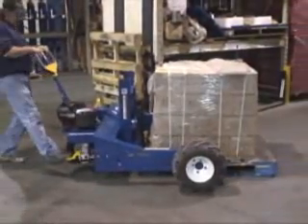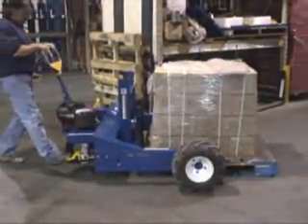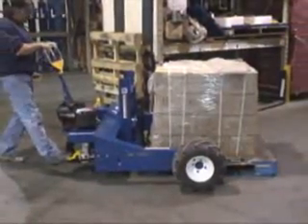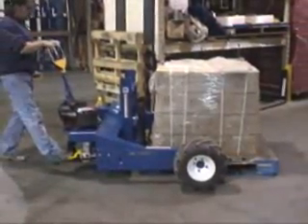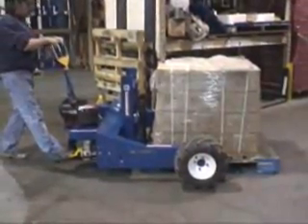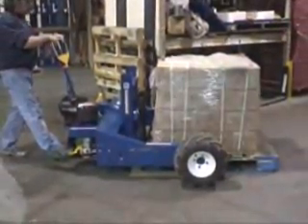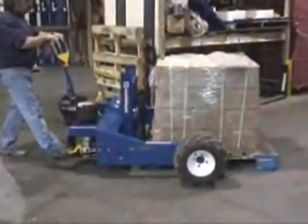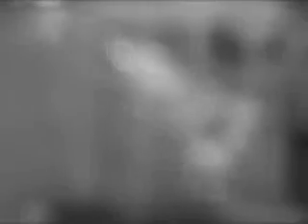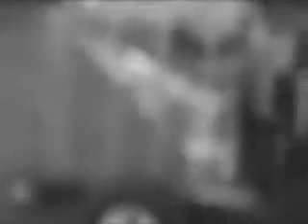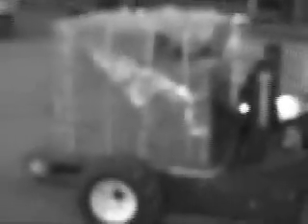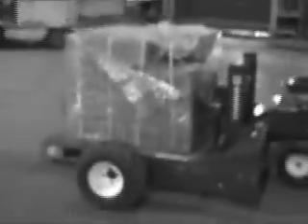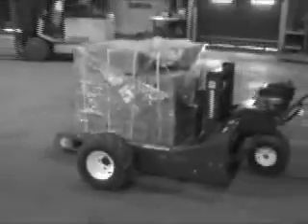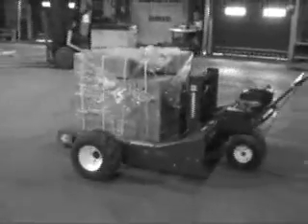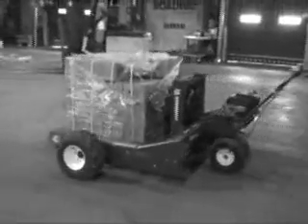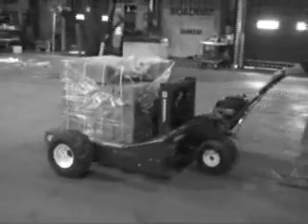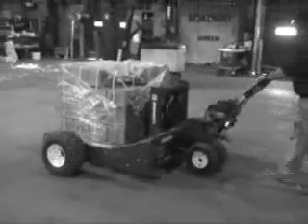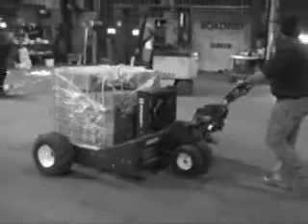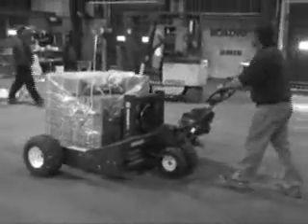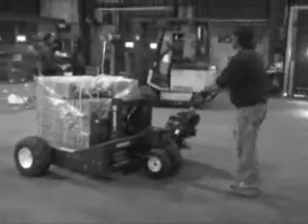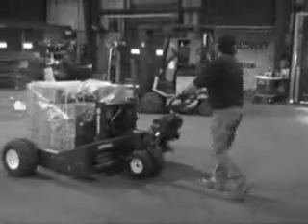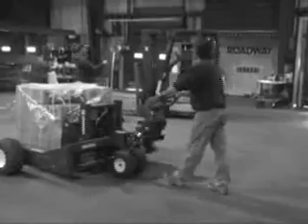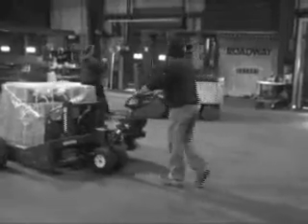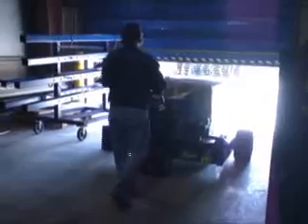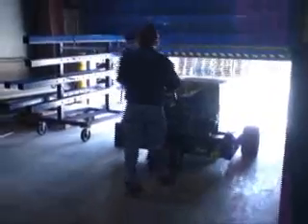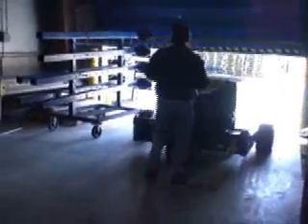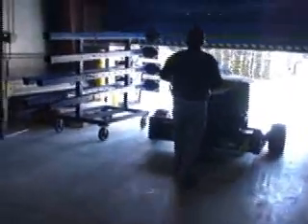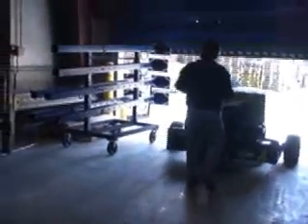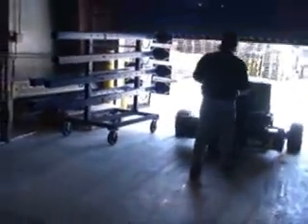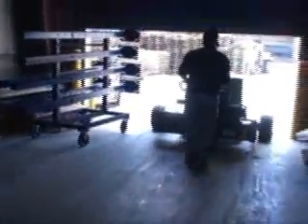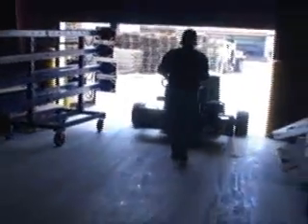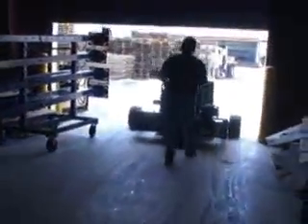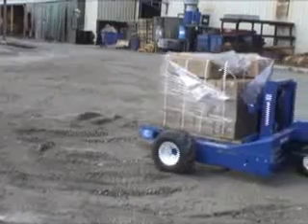With the All-T GPT series trucks, there's no pushing or pulling and no pumping the handle to raise the forks. All of these functions are fully powered and accomplished with minimum effort by utilizing the unit's hand controls.